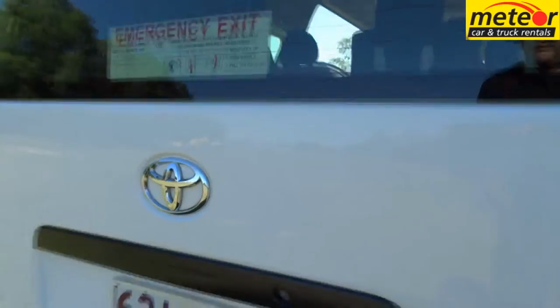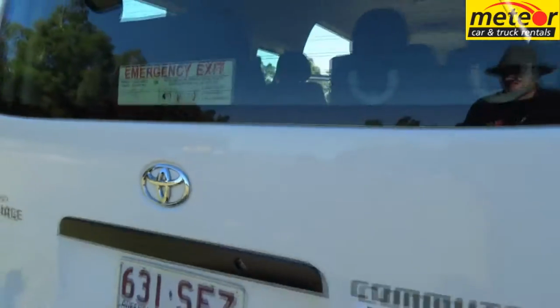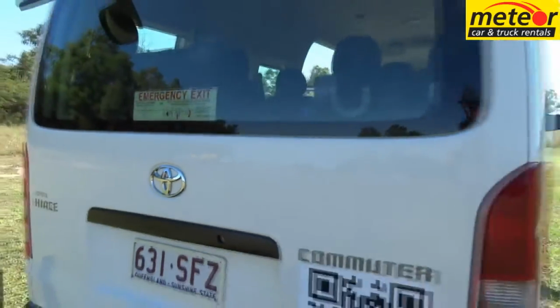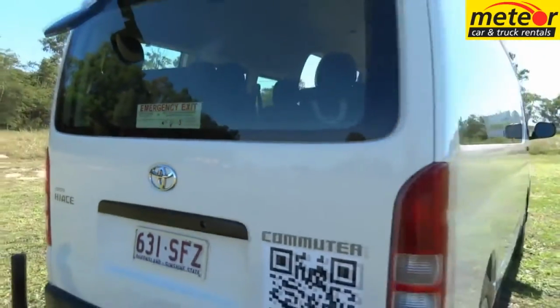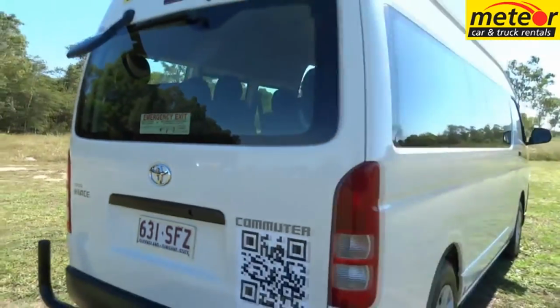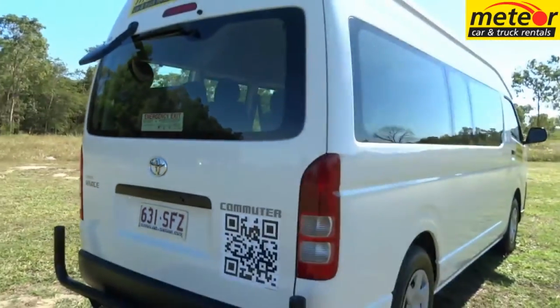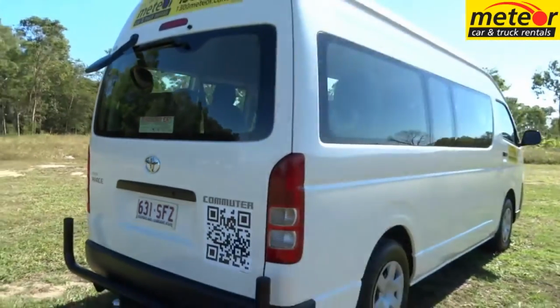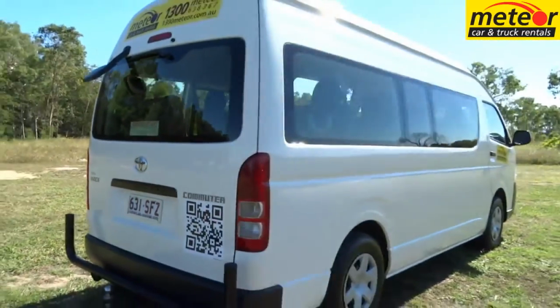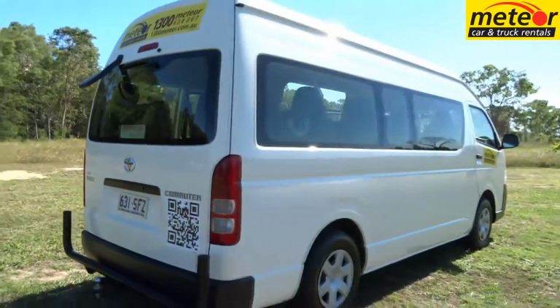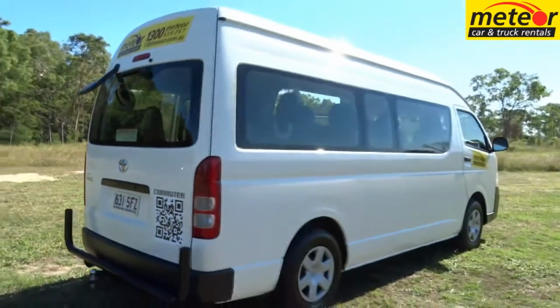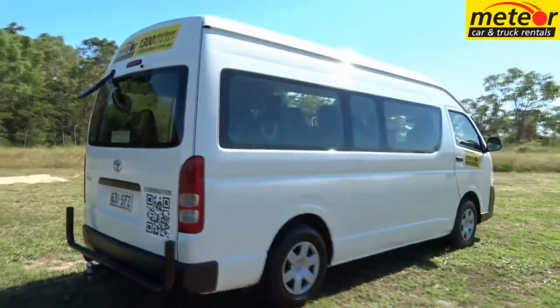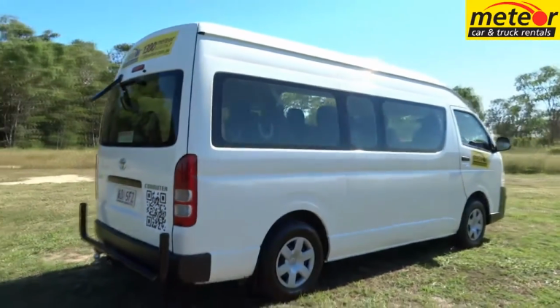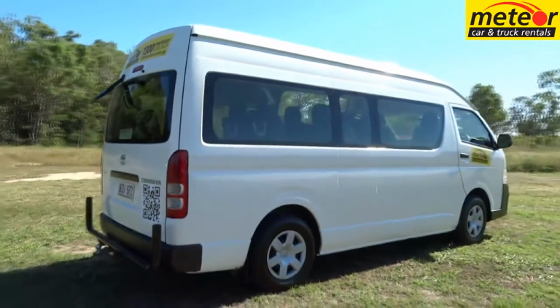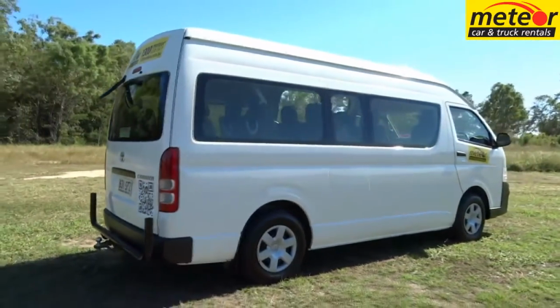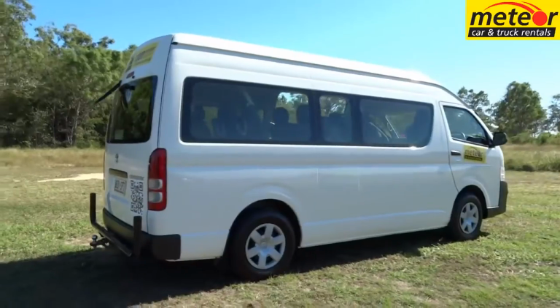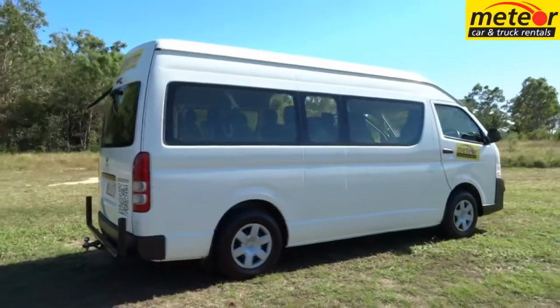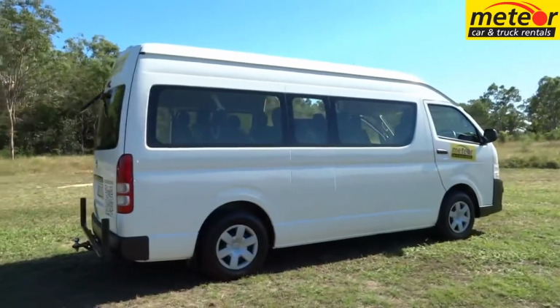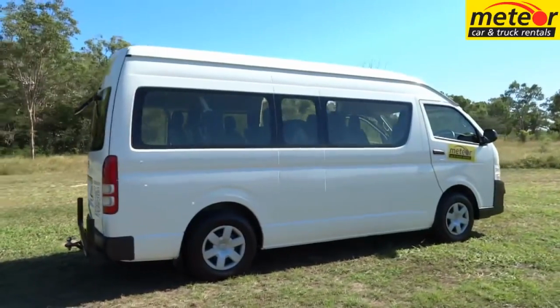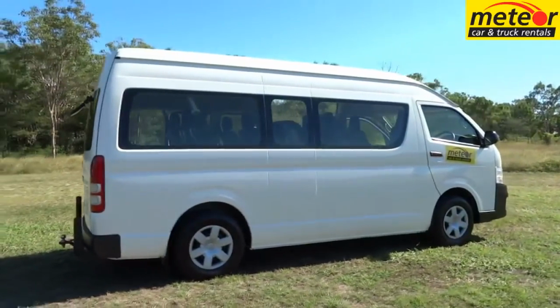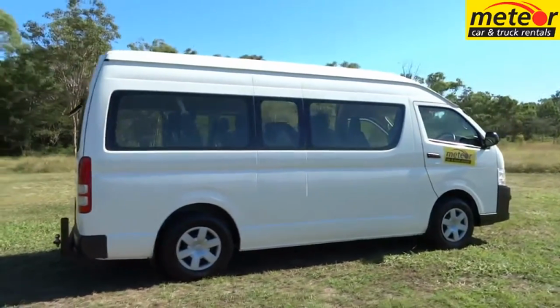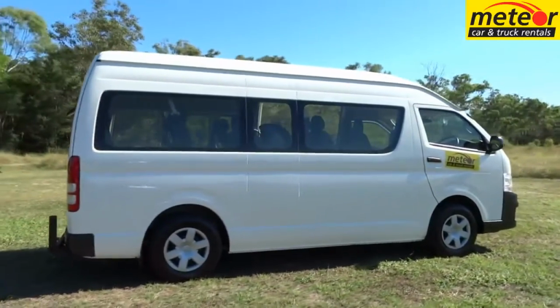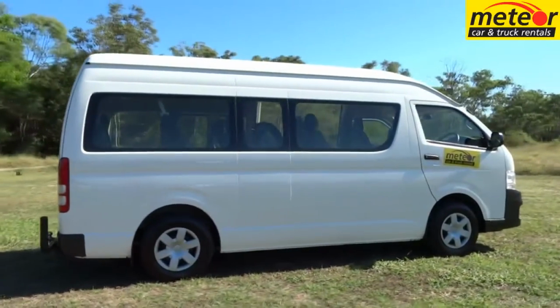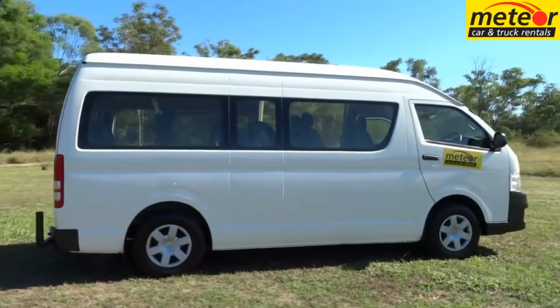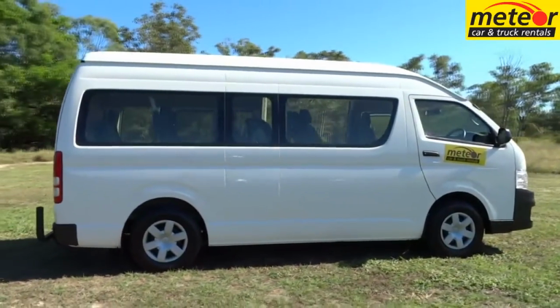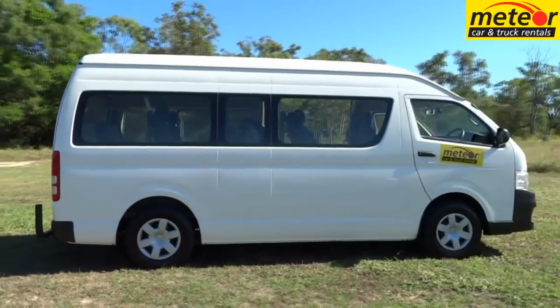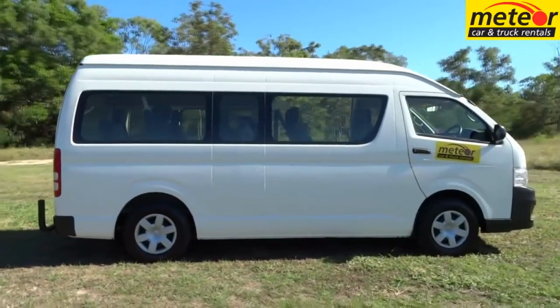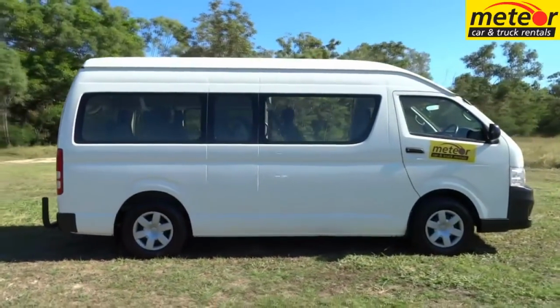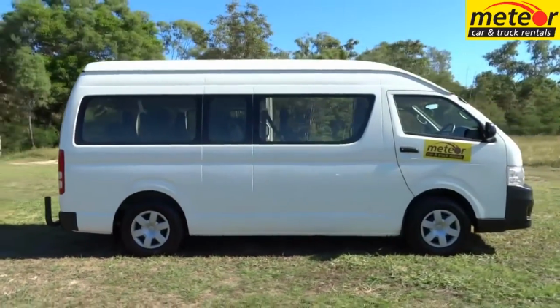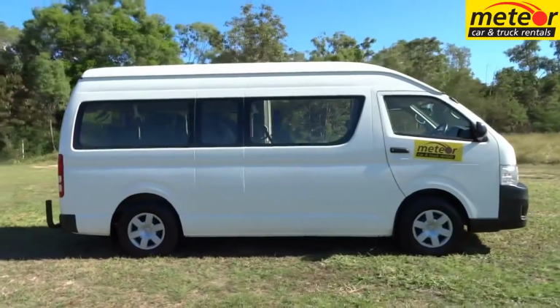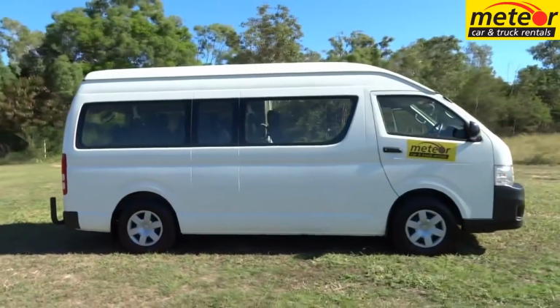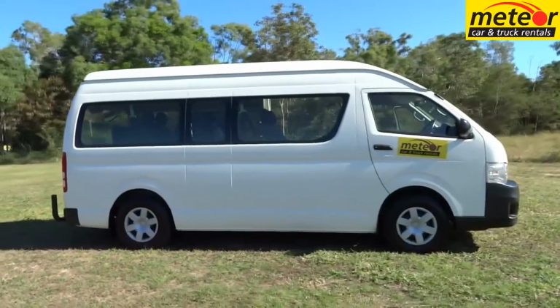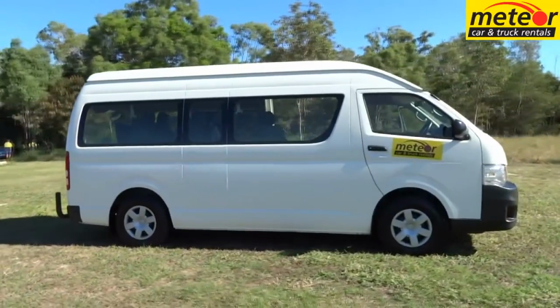Do you prefer the ease of an automatic, or have an automatic-only car license and are looking for the biggest minibus you can drive? The Toyota Commuter Automatic from Meteor is the bus for you.